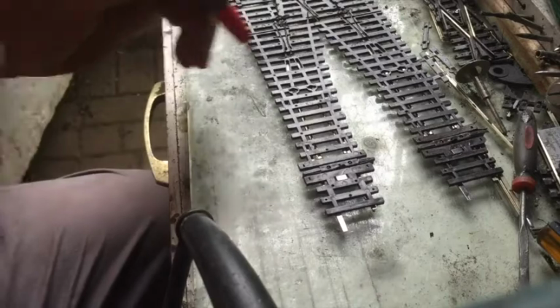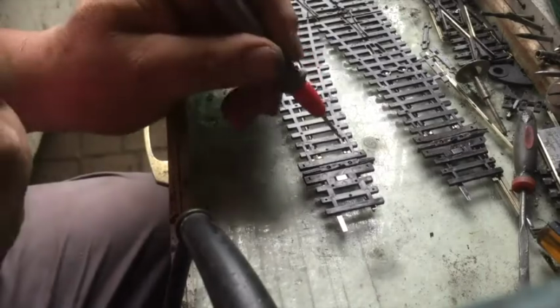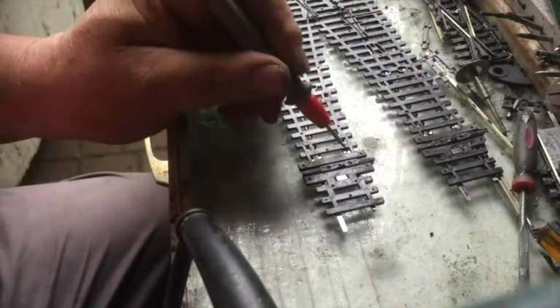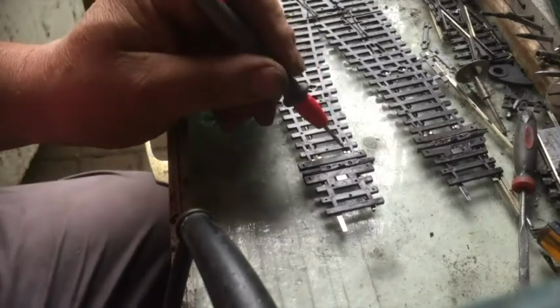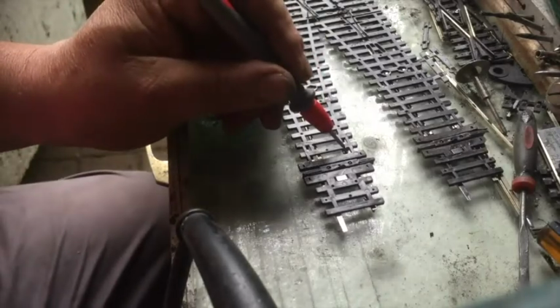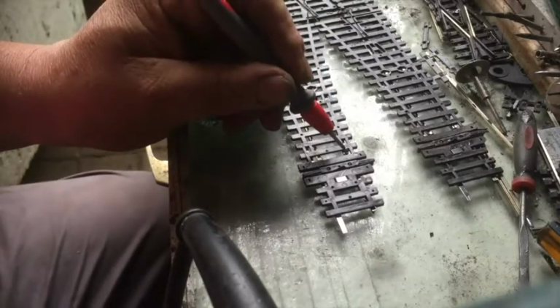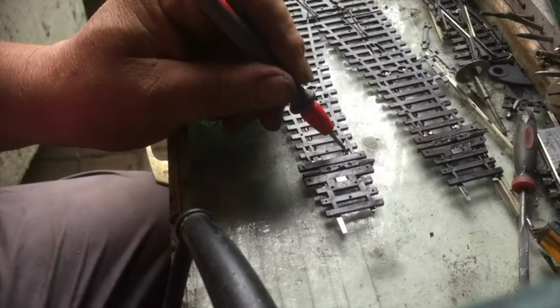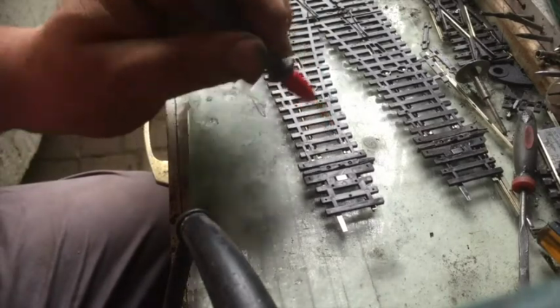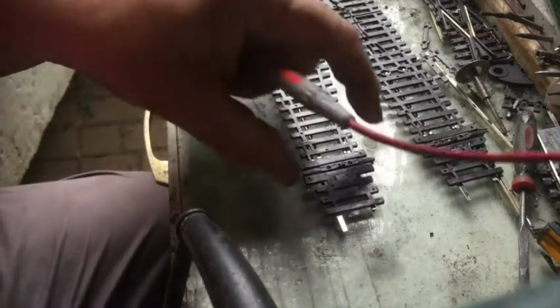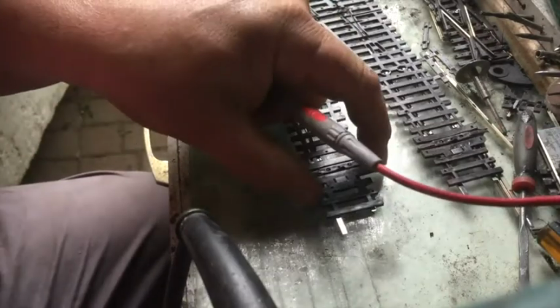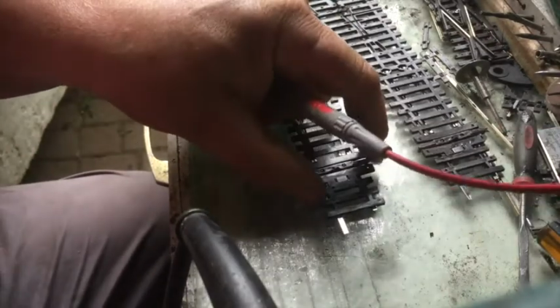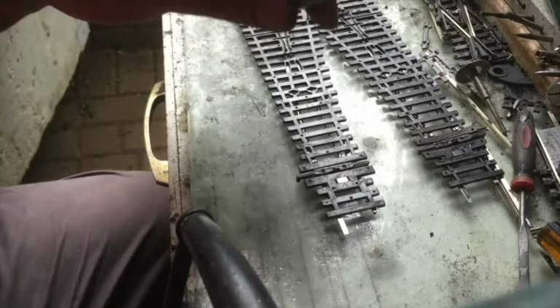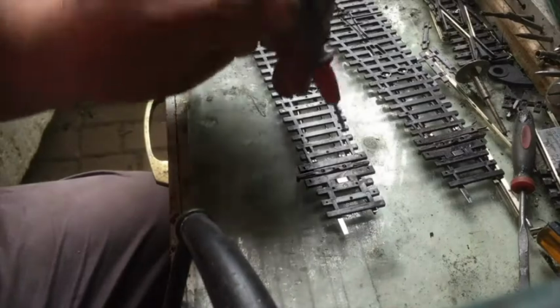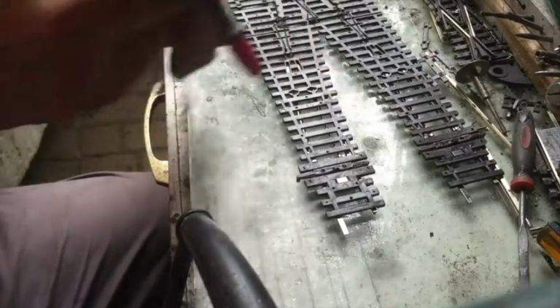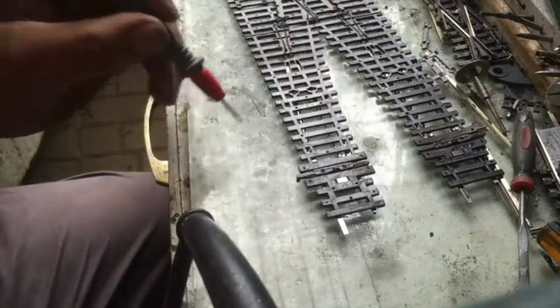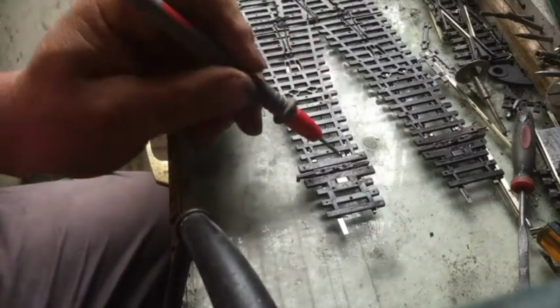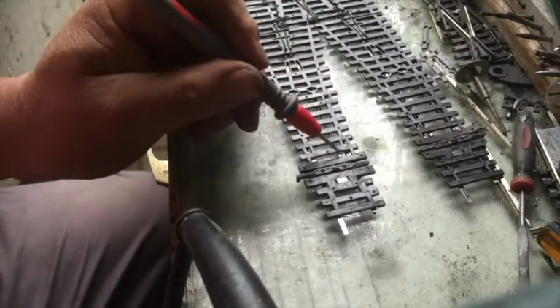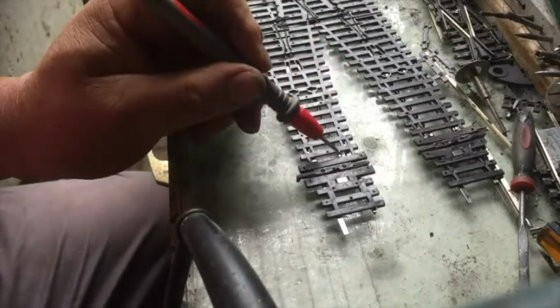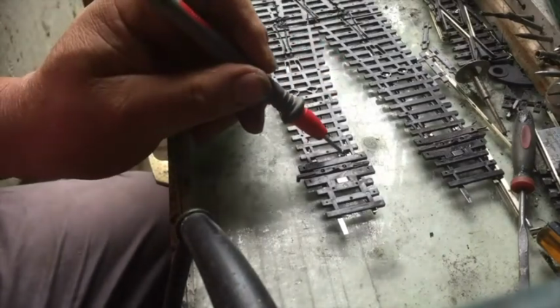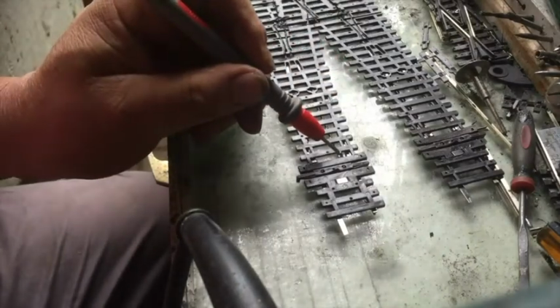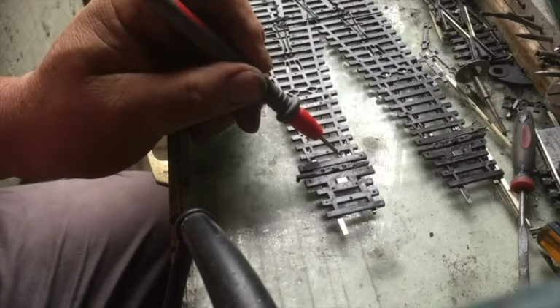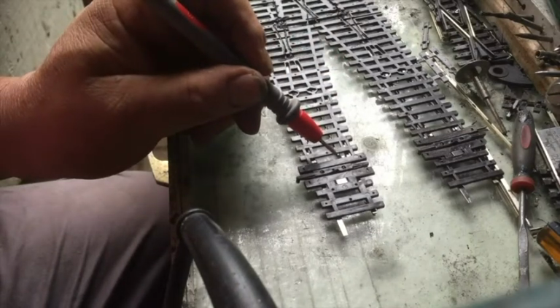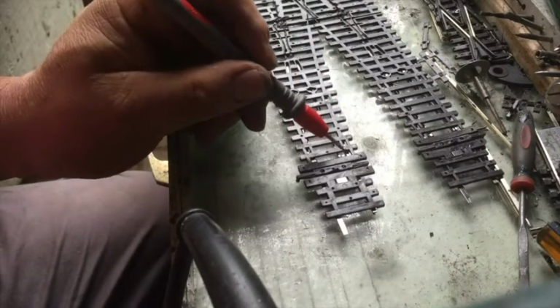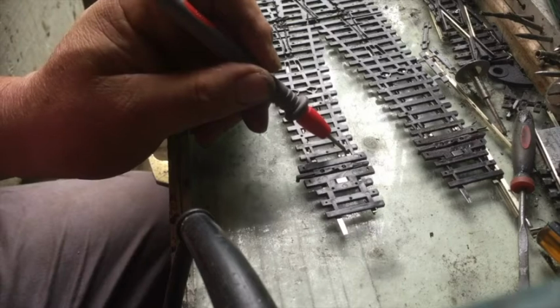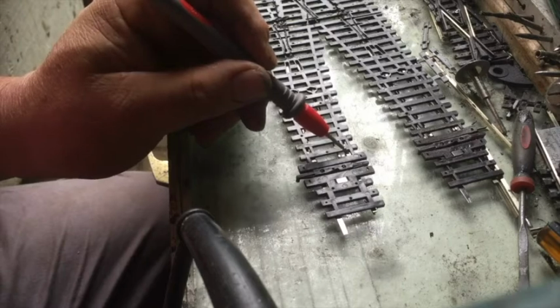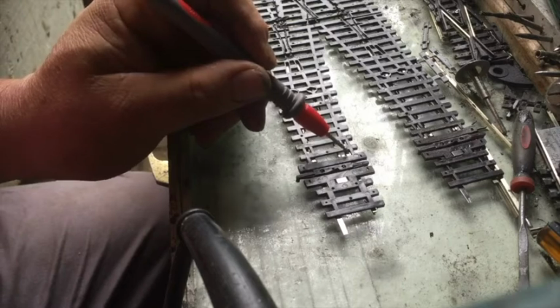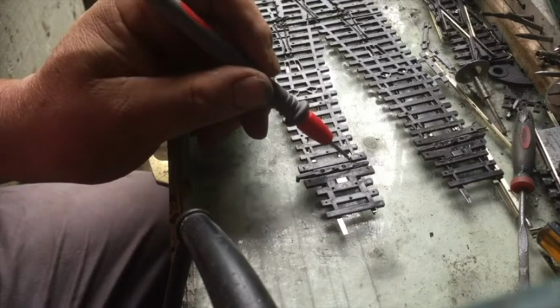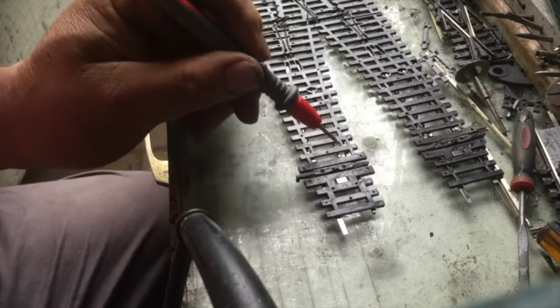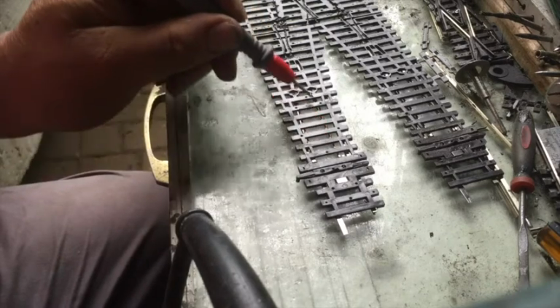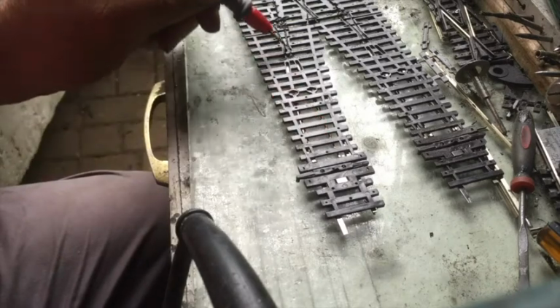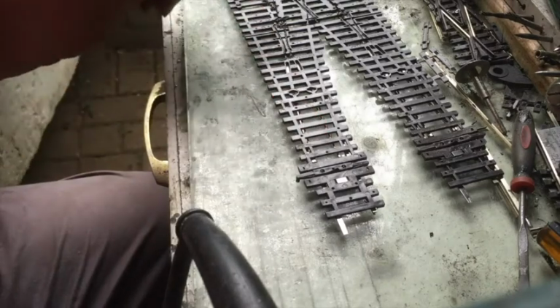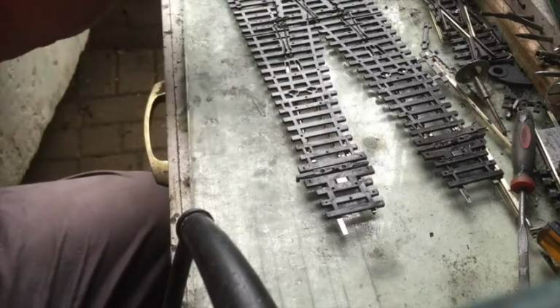This tiny little spring clip here — difficult to see on the camera — but there's a small spring clip here which connects the blade with the rail when it goes across, and that will give the feed along here.